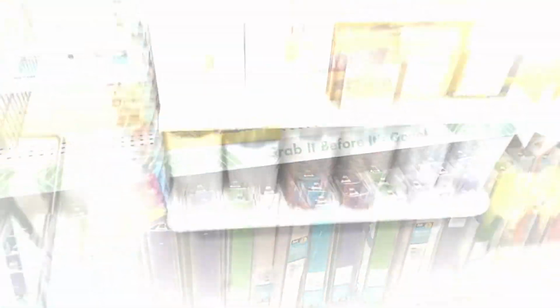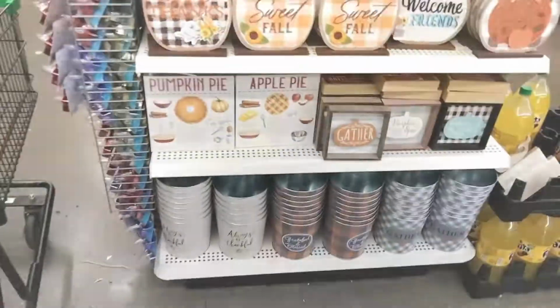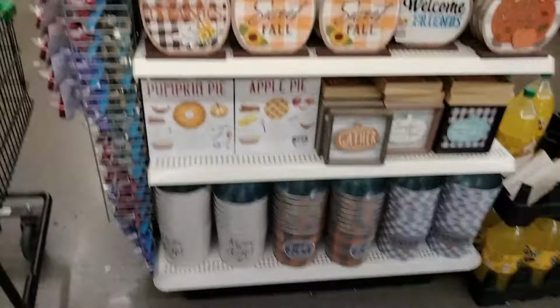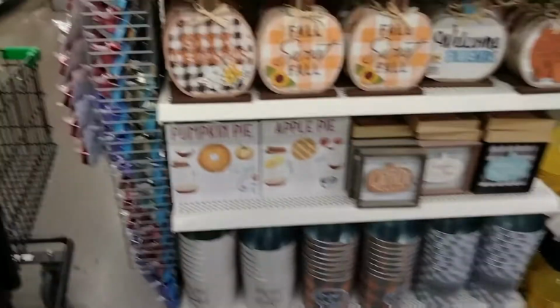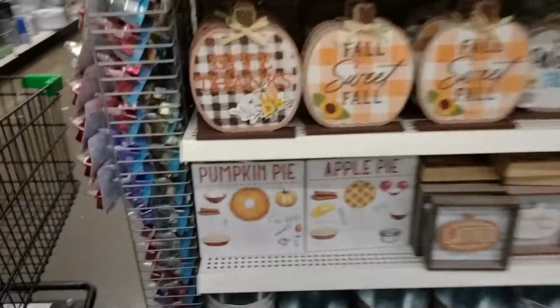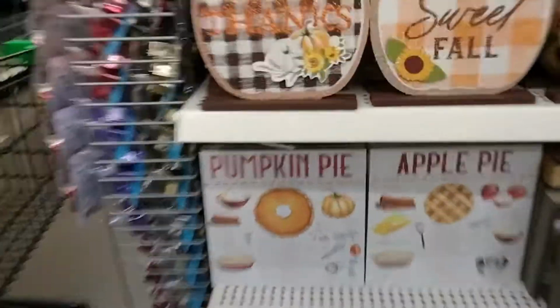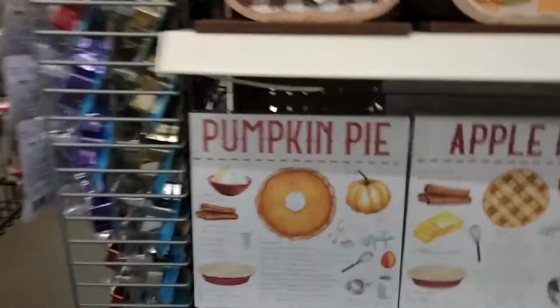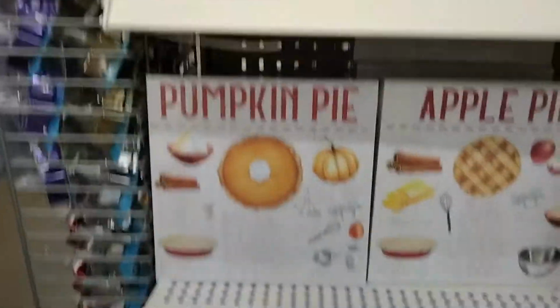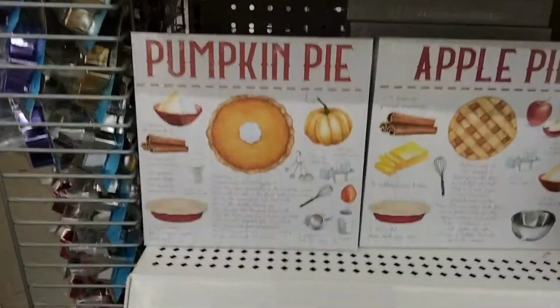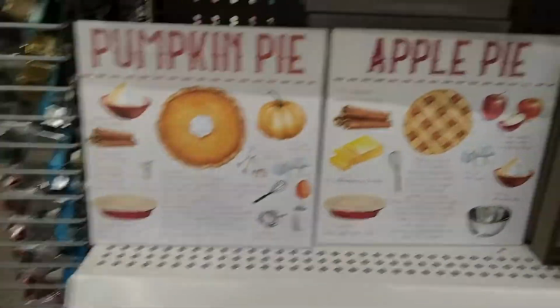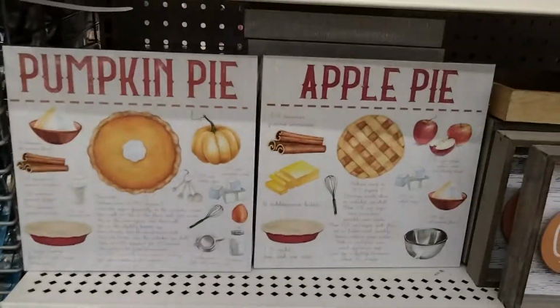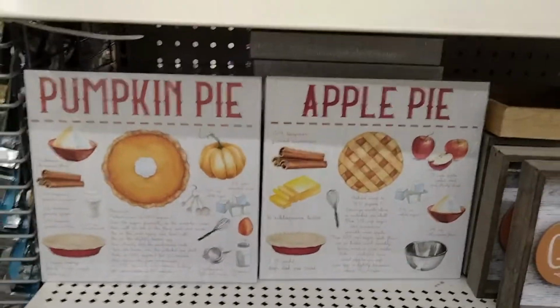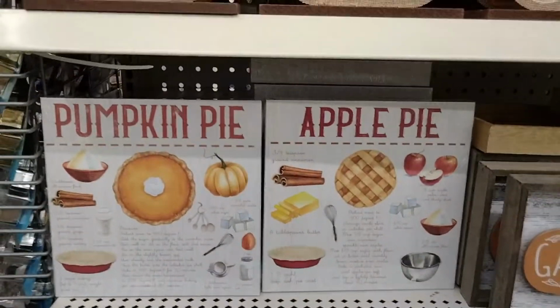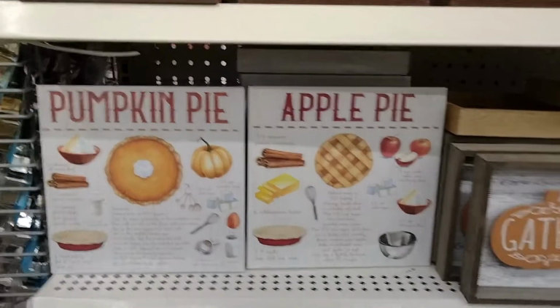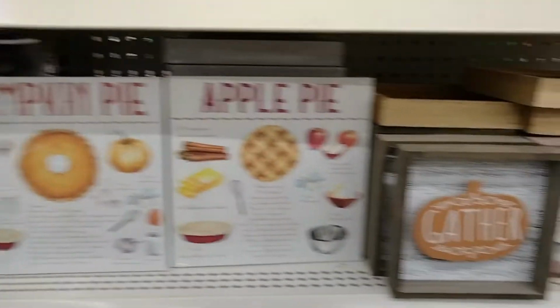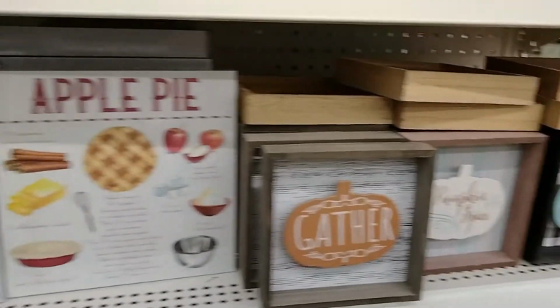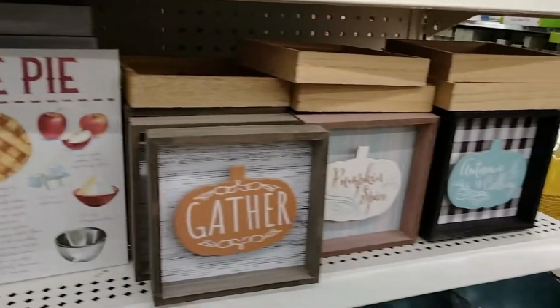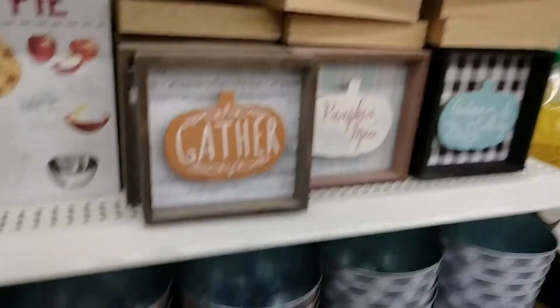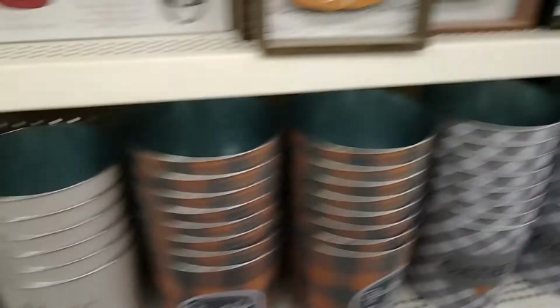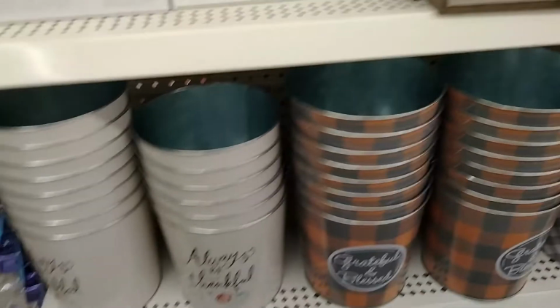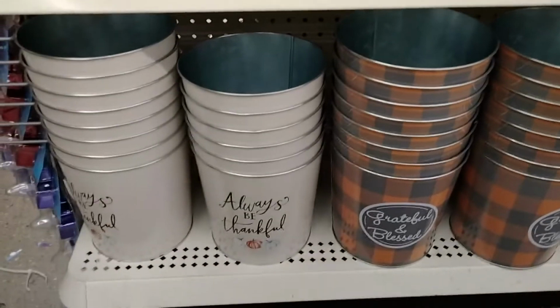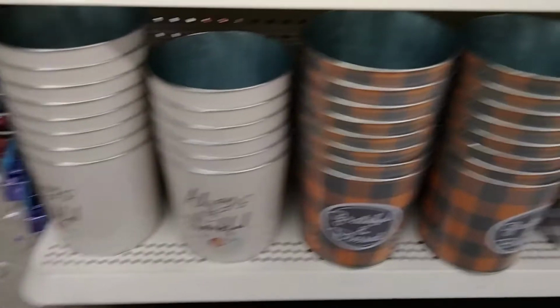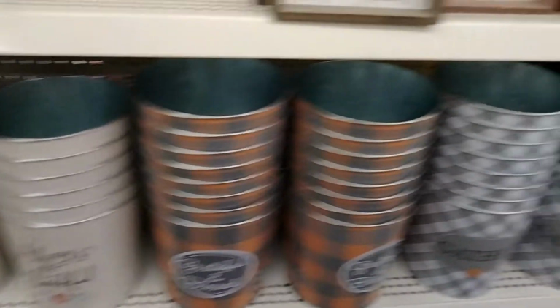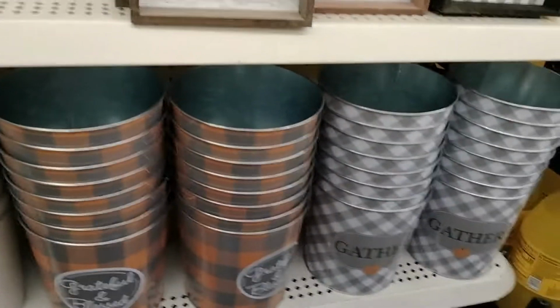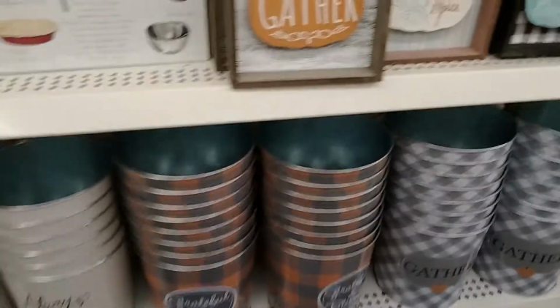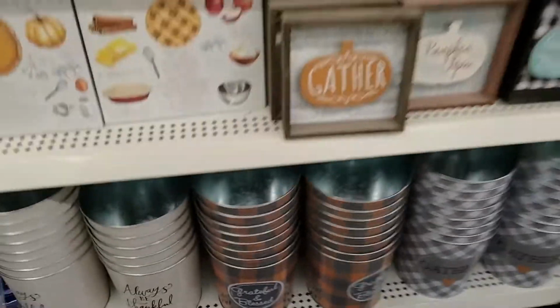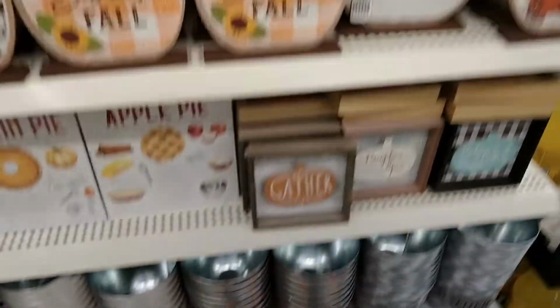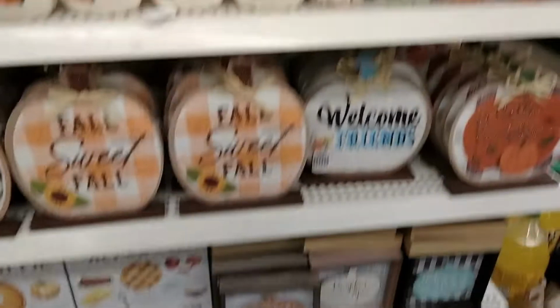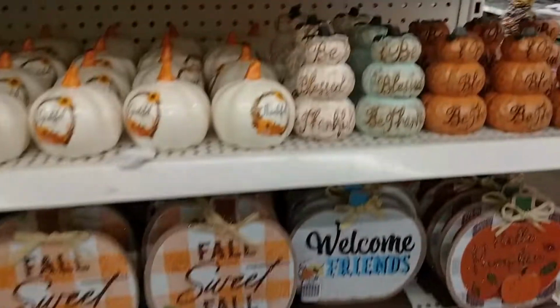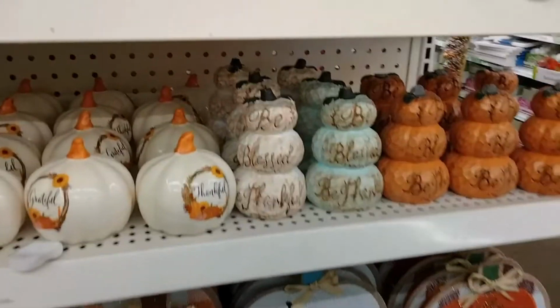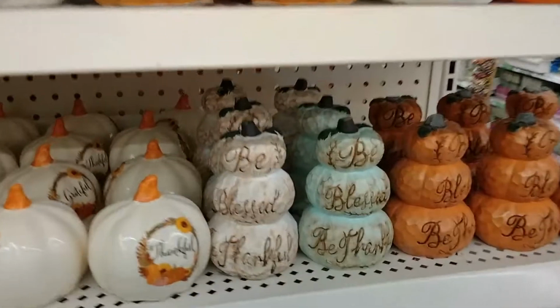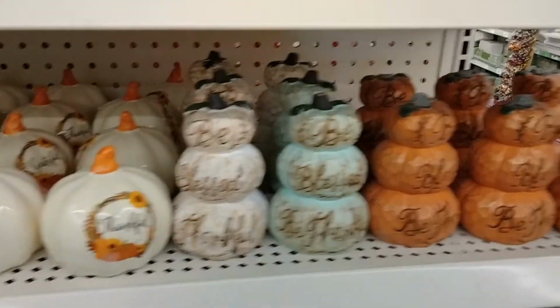They already have Thanksgiving things out — isn't that cute? Pumpkin pie, apple pie, they're like little signs. This little basket, 'be blessed.'